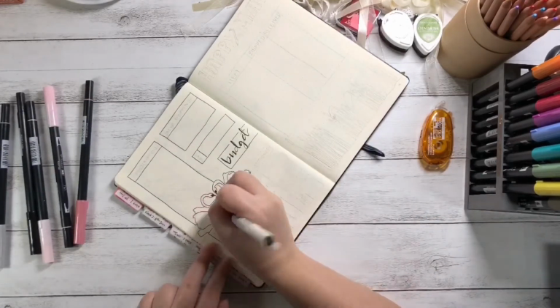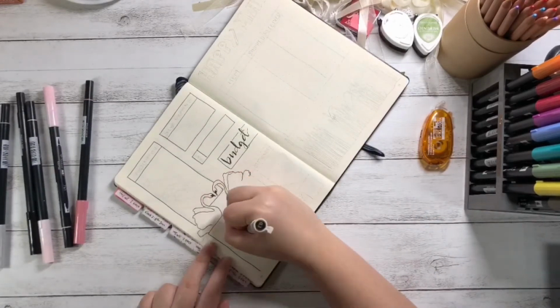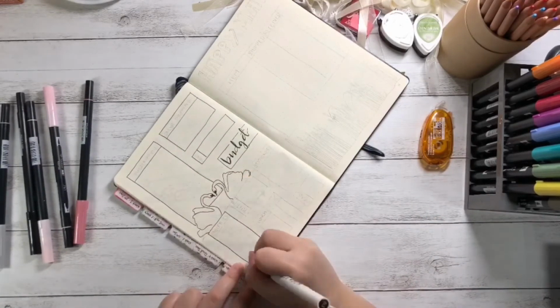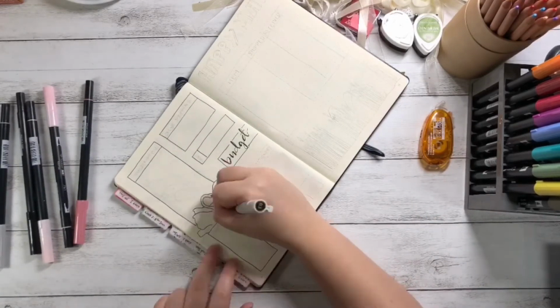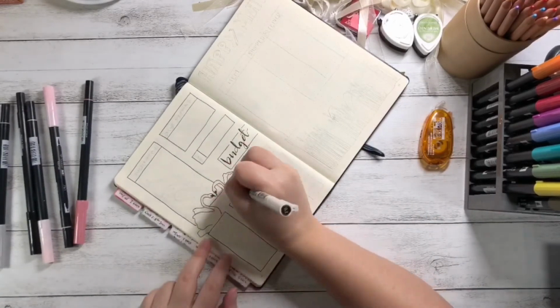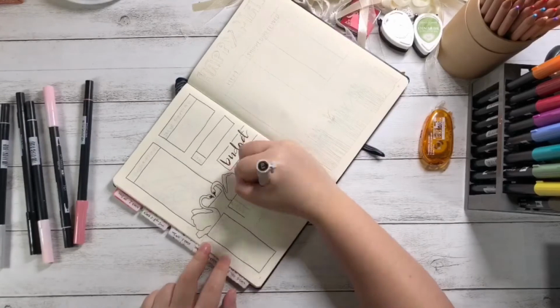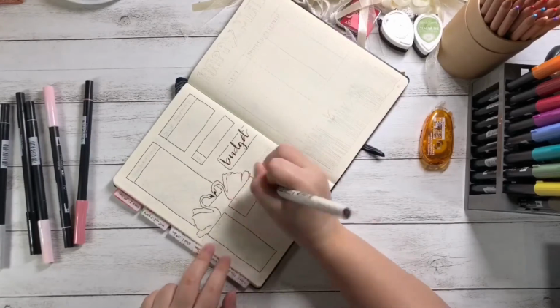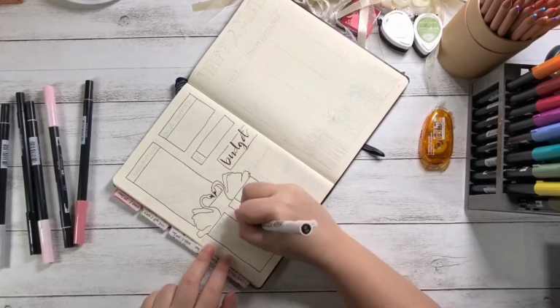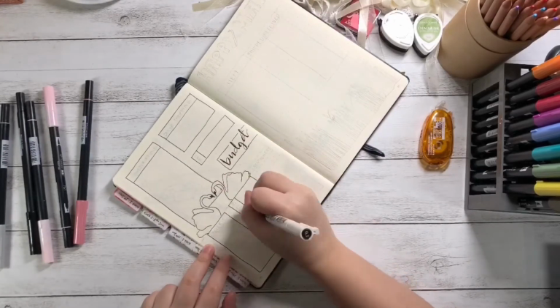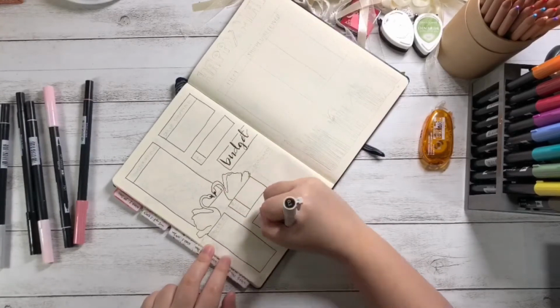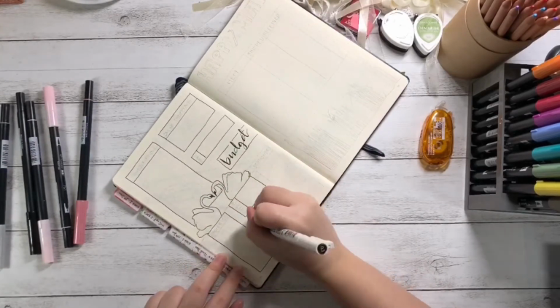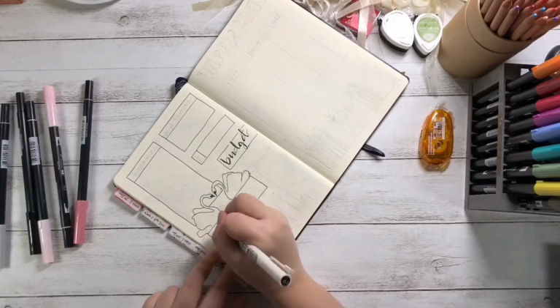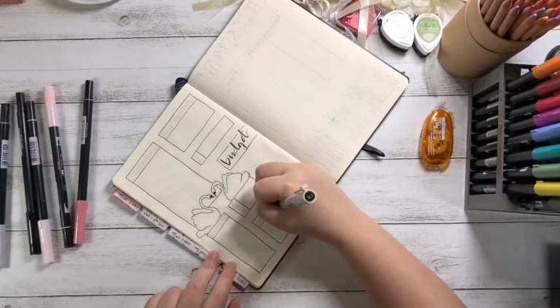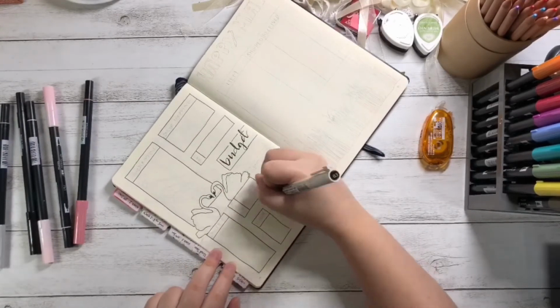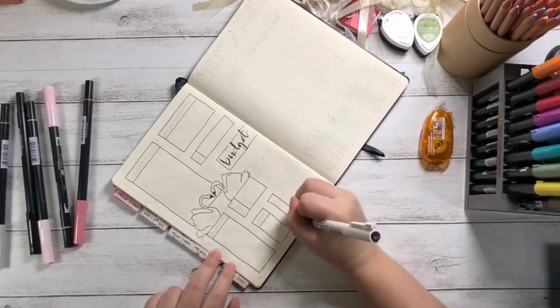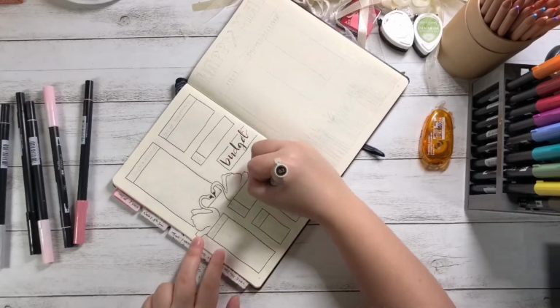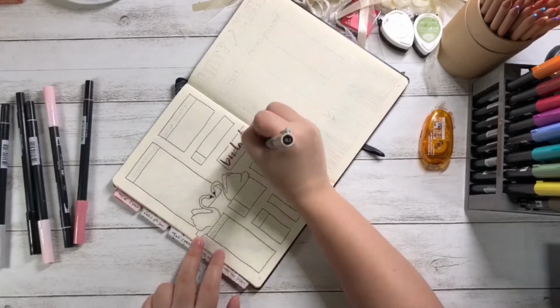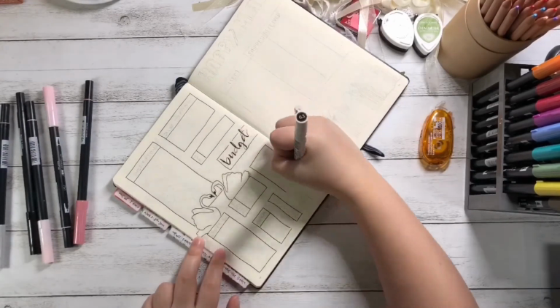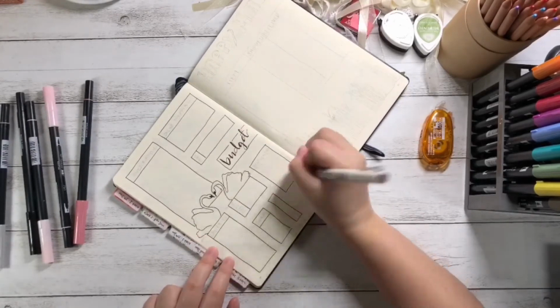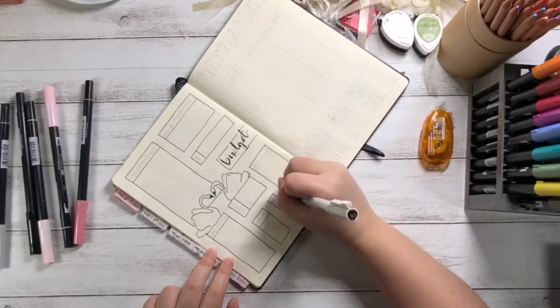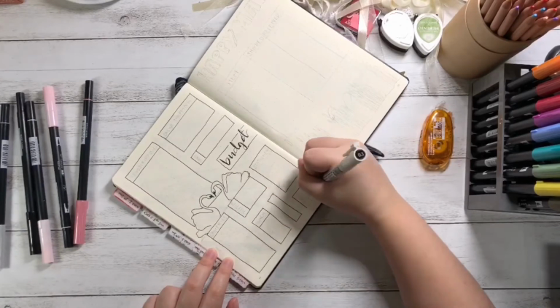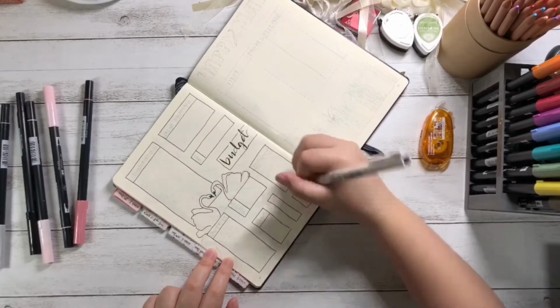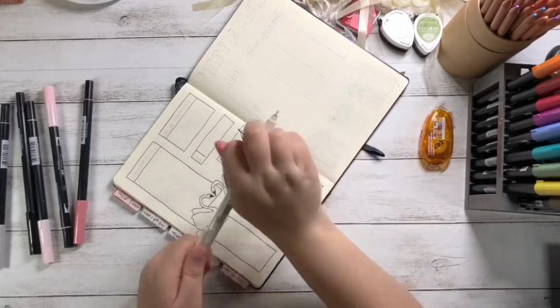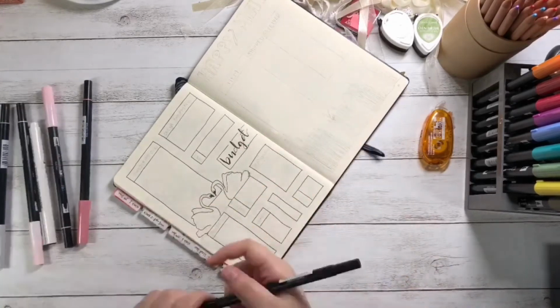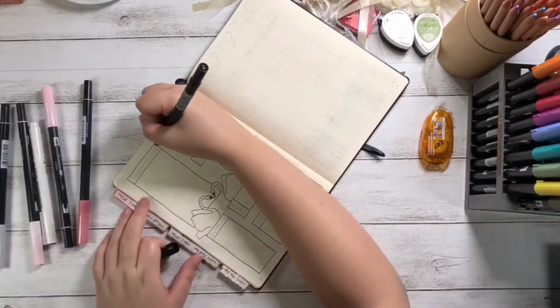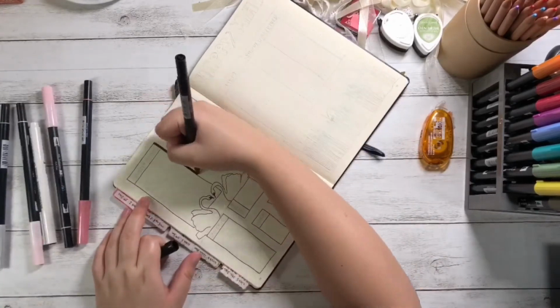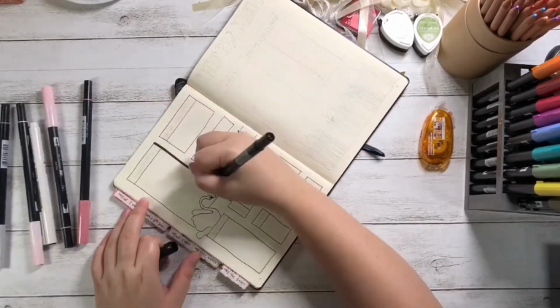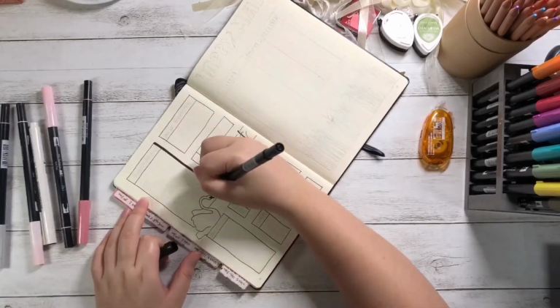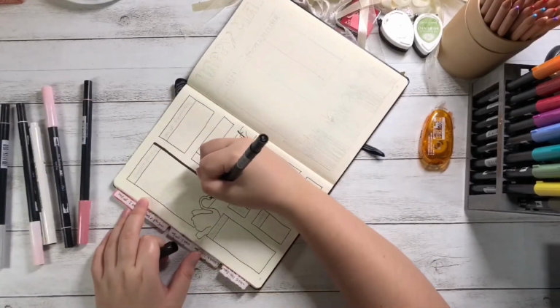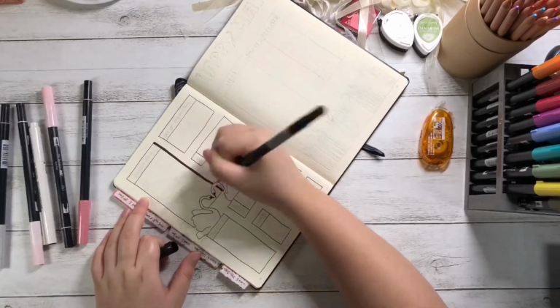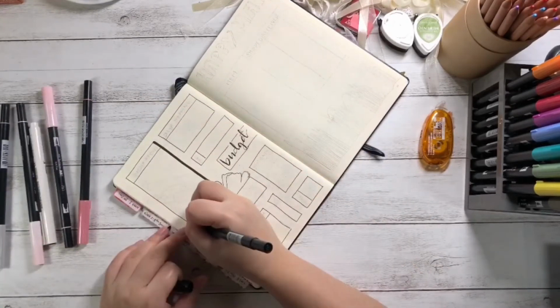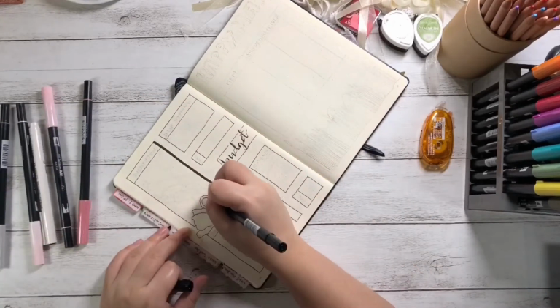I tried using a white gel pen to write my titles, but it is not as clear as I'd like it to be, so I figured I wouldn't use this method for my next months.